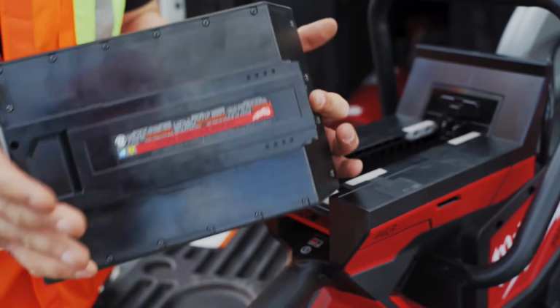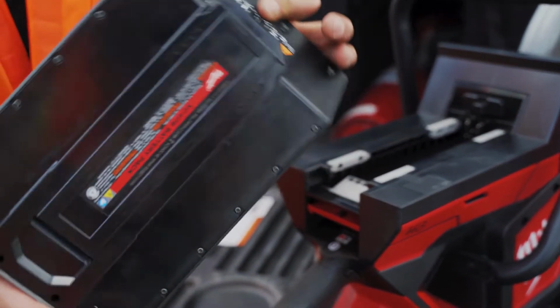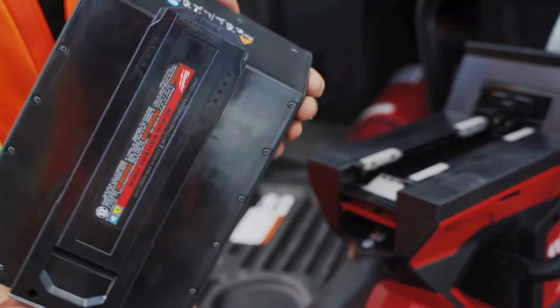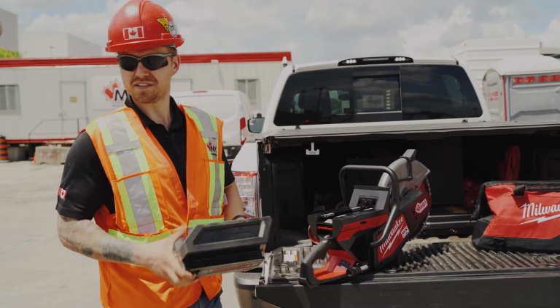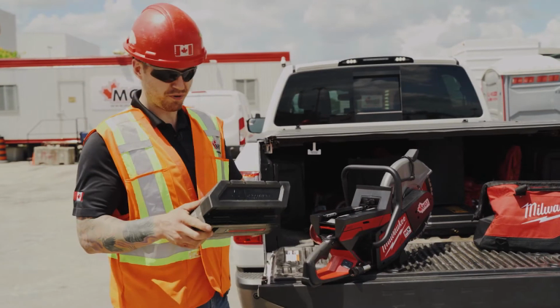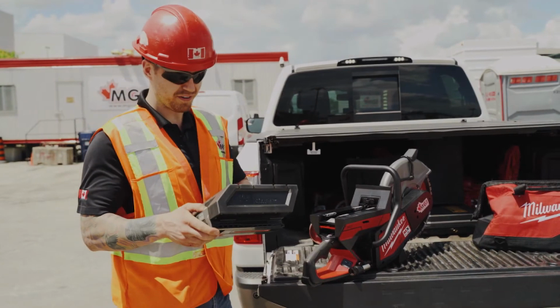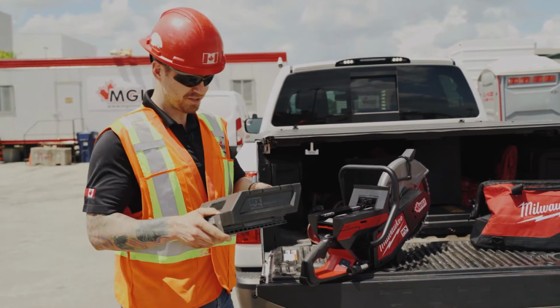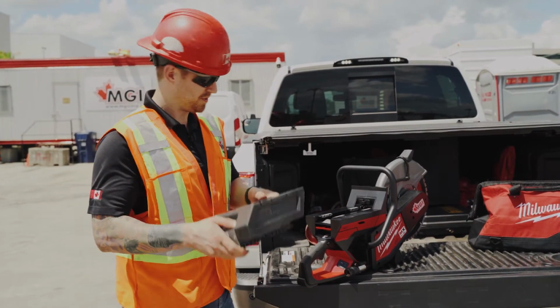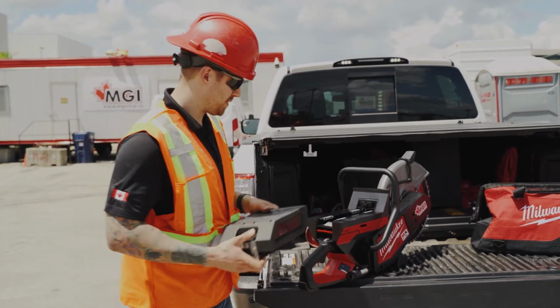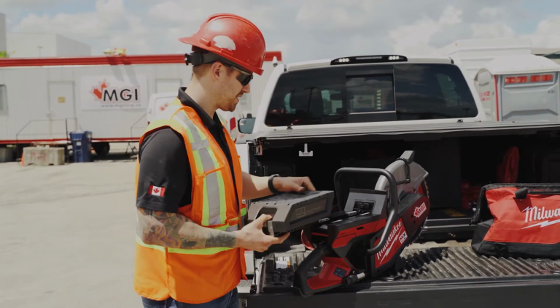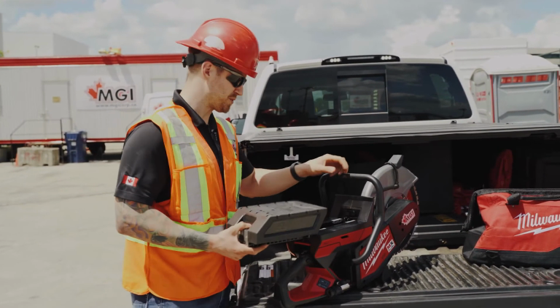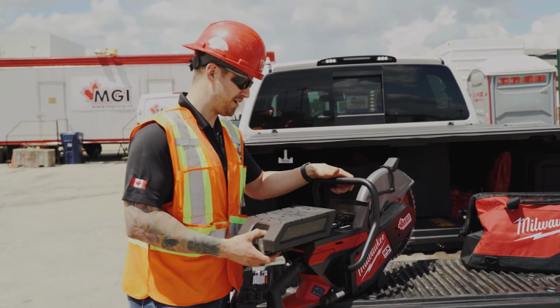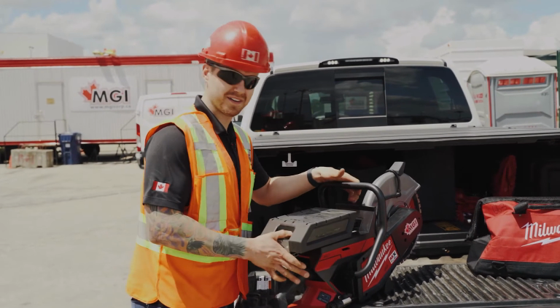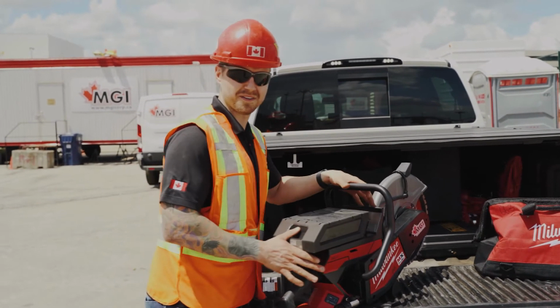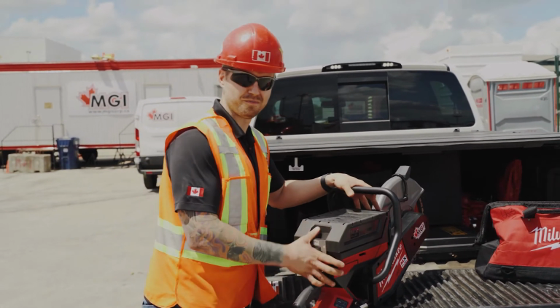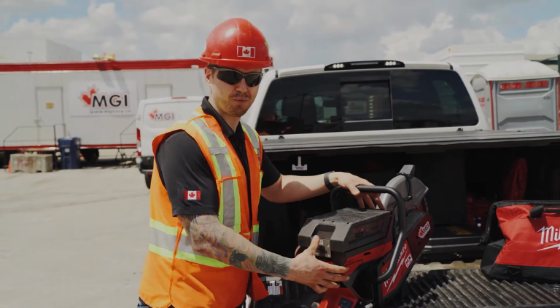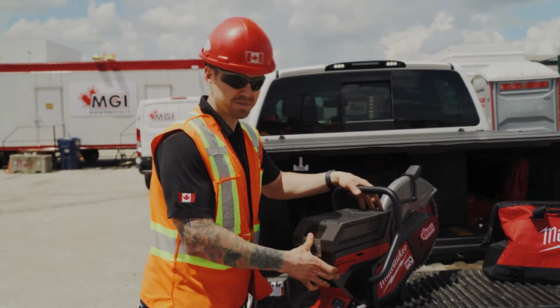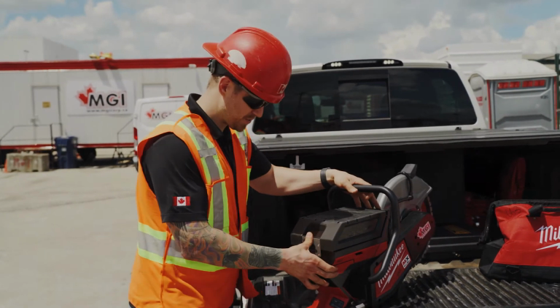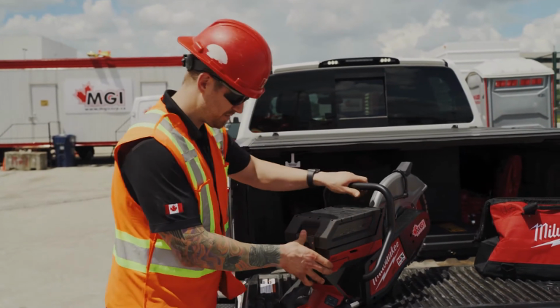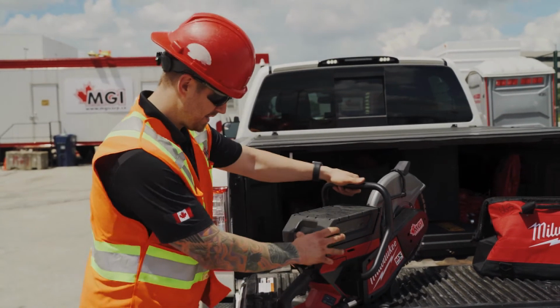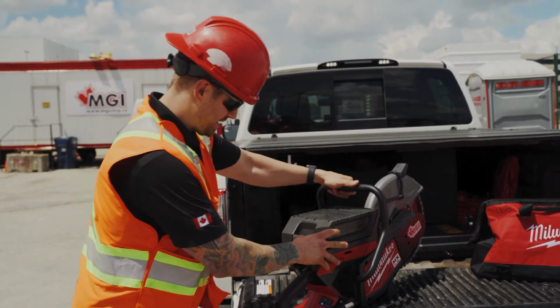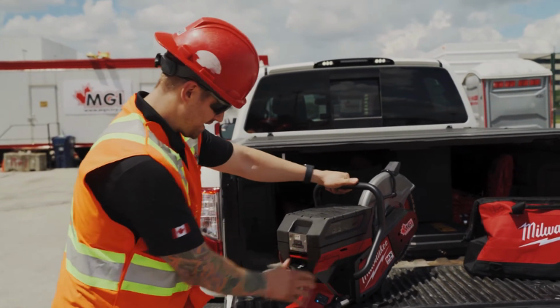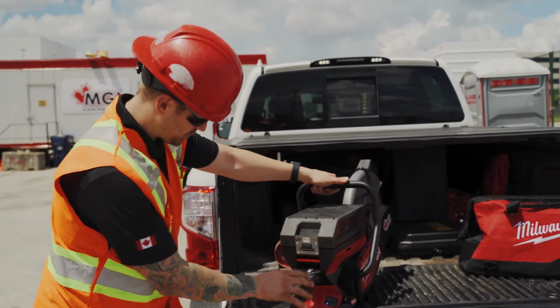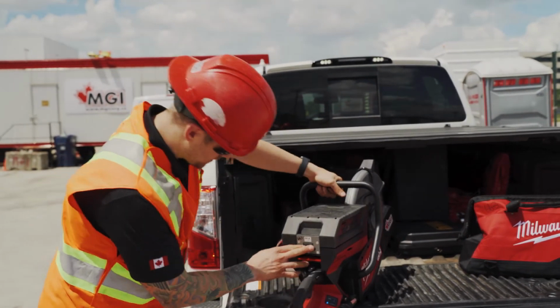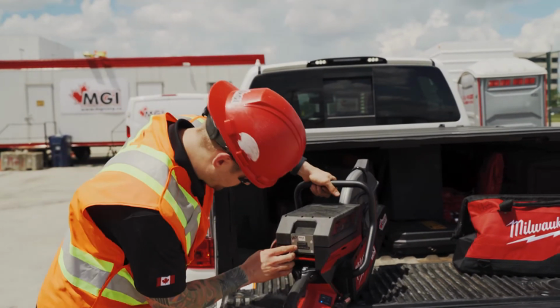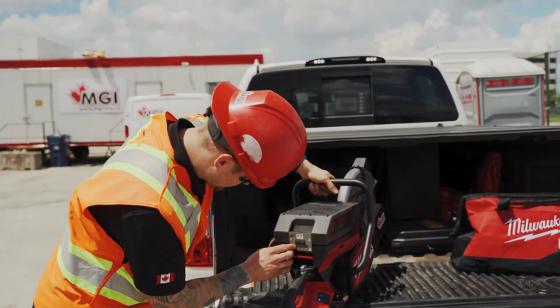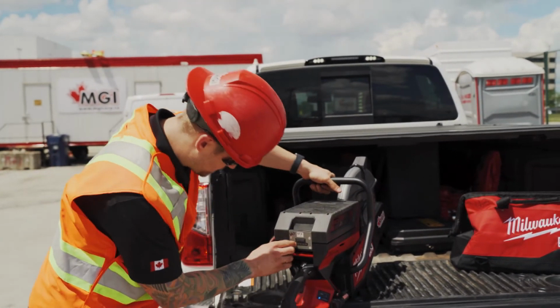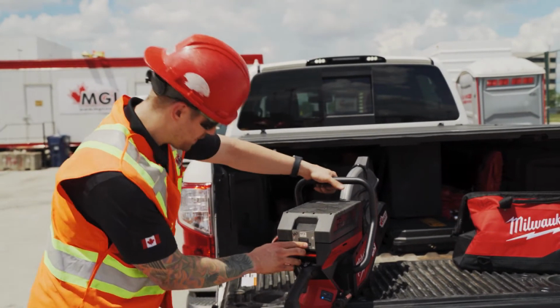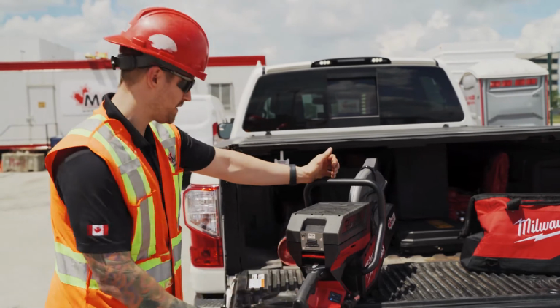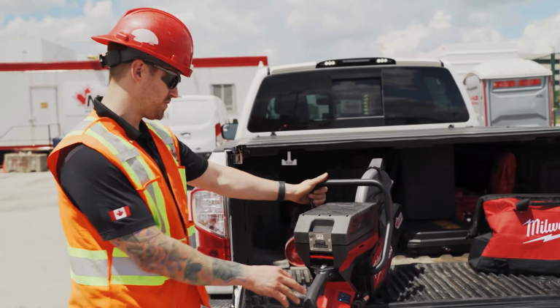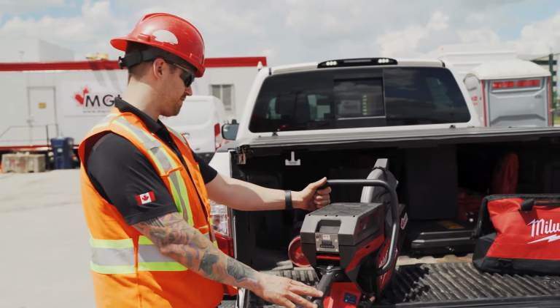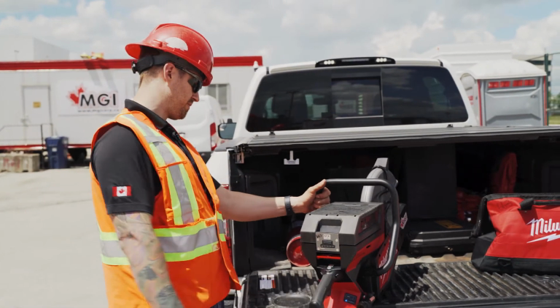You notice immediately it's pretty heavy. So one downside I've noticed right now is that the sheer weight of this machine is quite heavy. You'll also notice there is the battery power indicator that shows you your fuel levels.